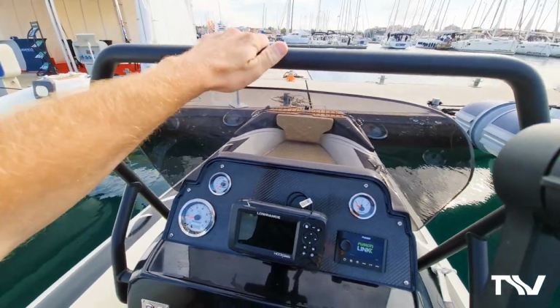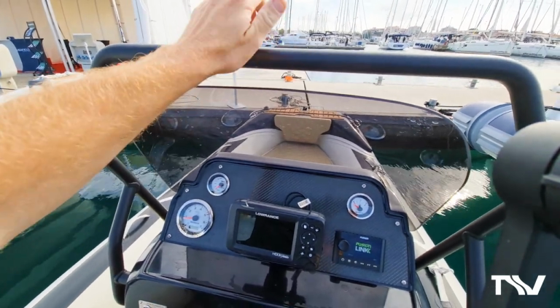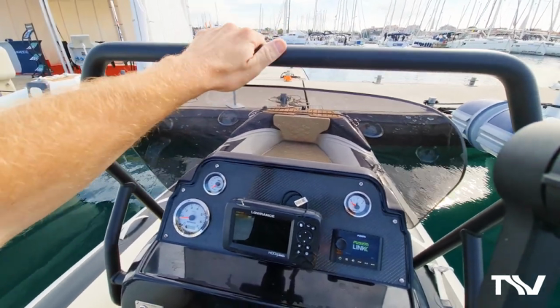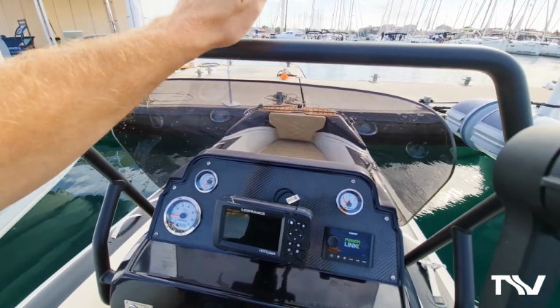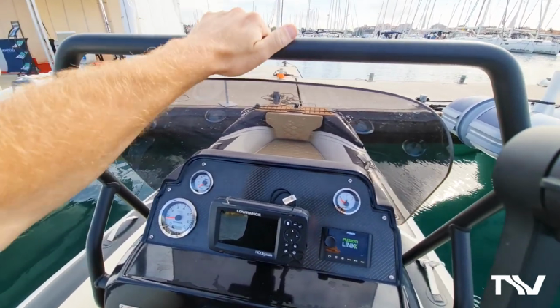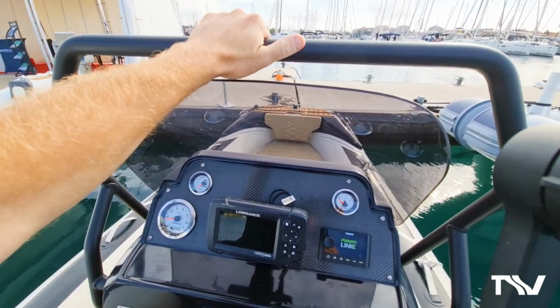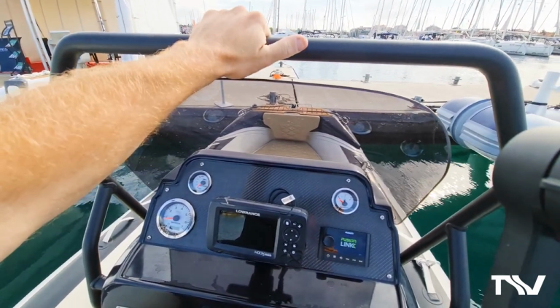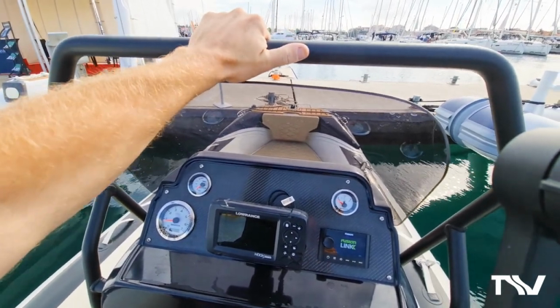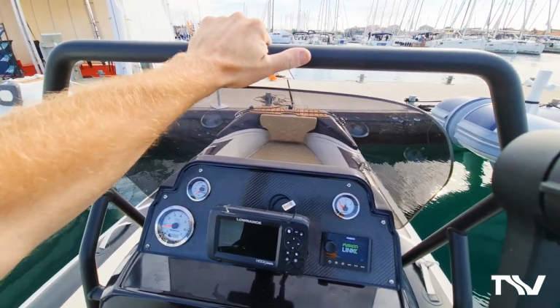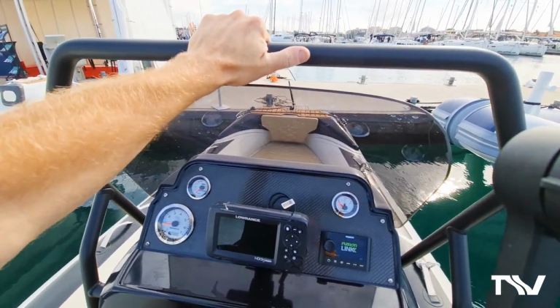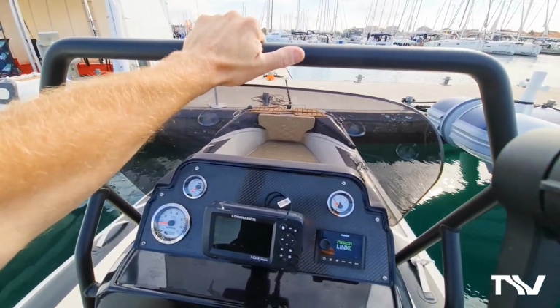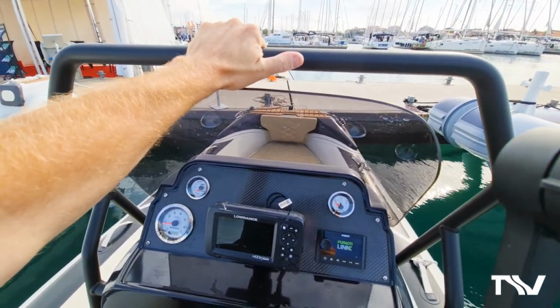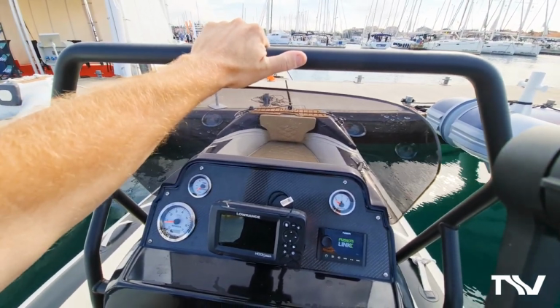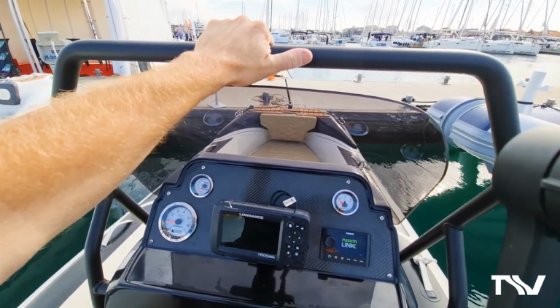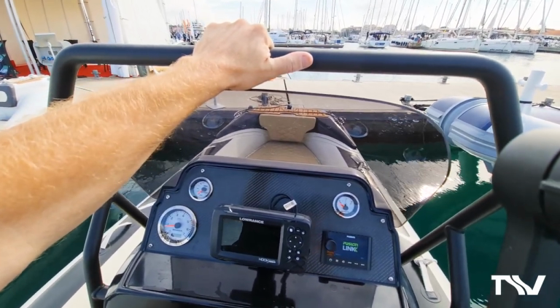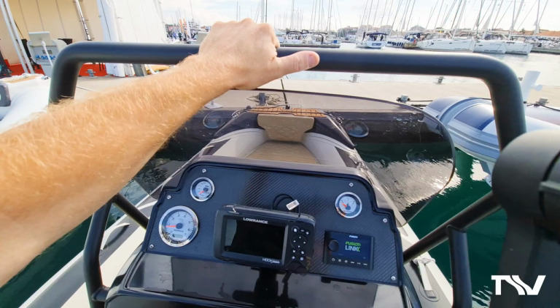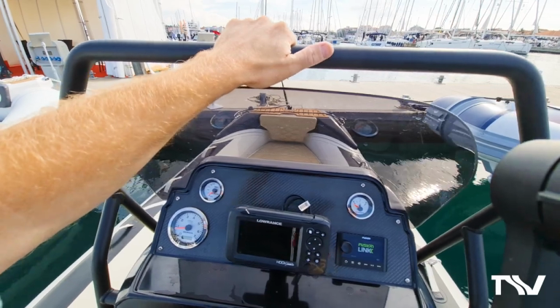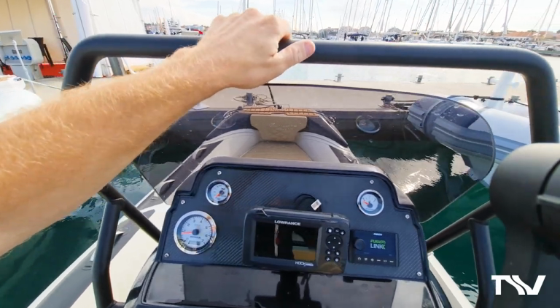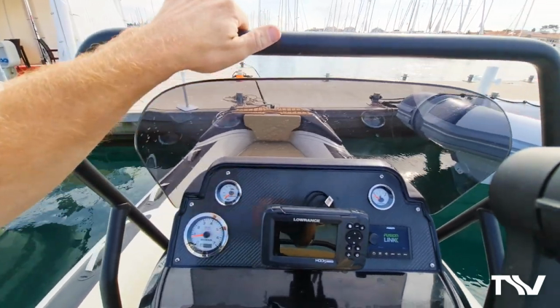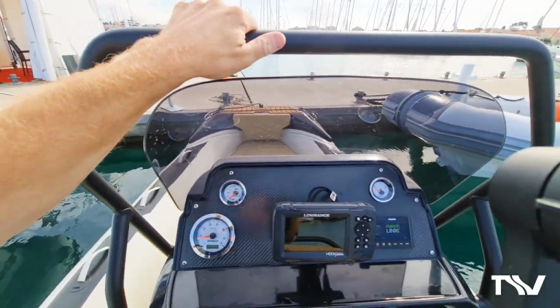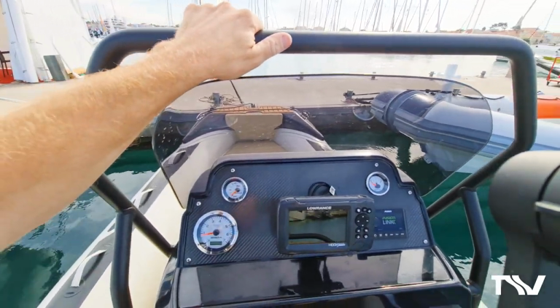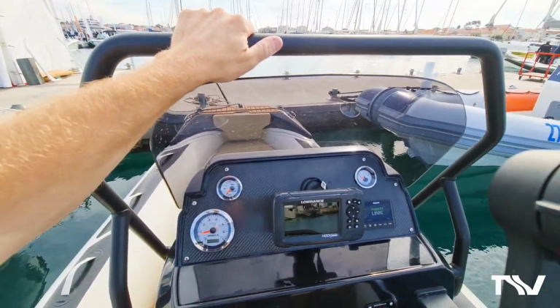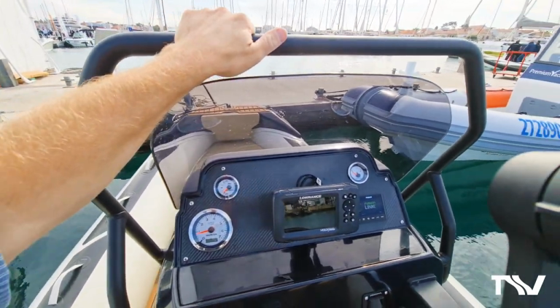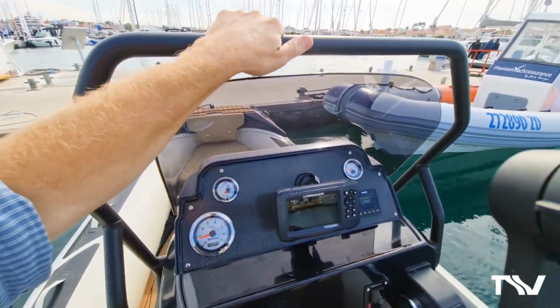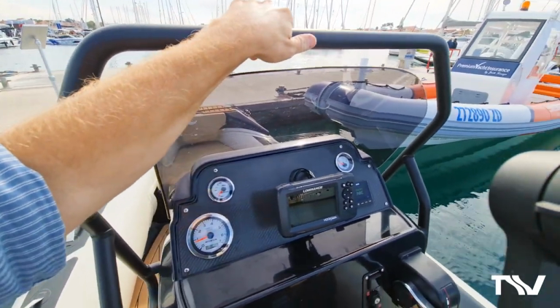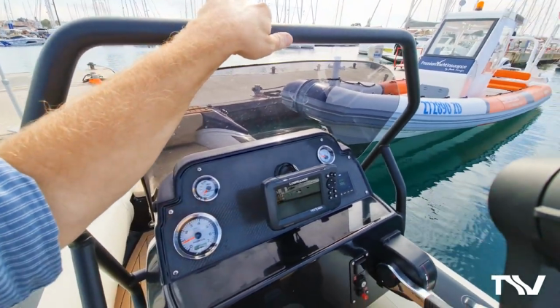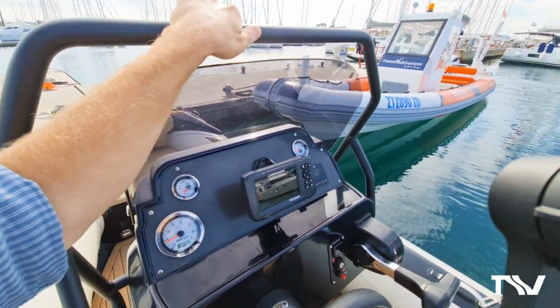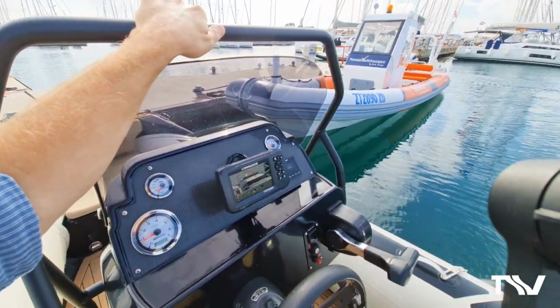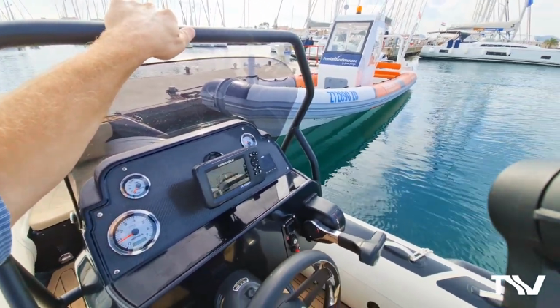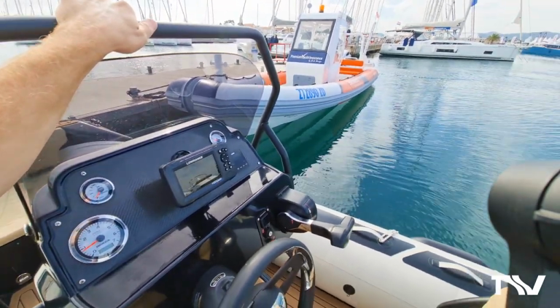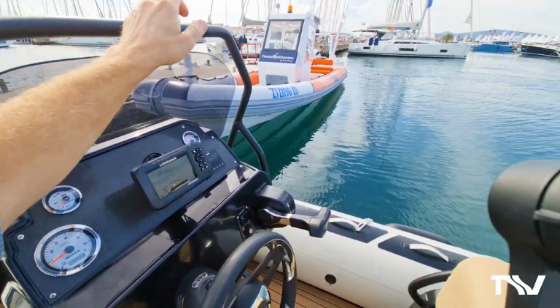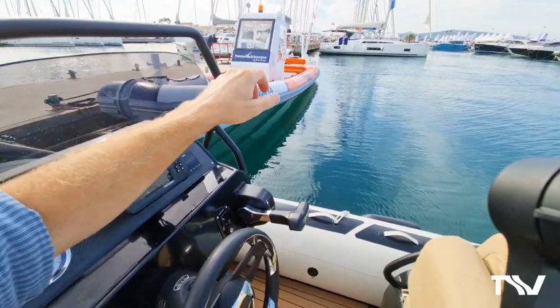Look at the bar - that's so solid, incredibly solid. Everything we do: solid, solid, solid.